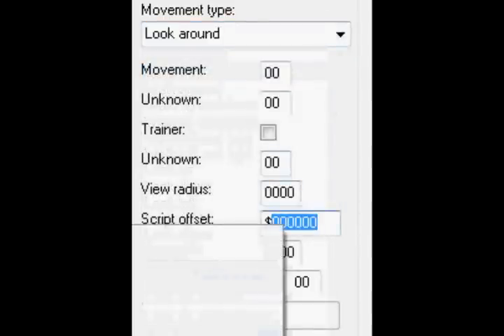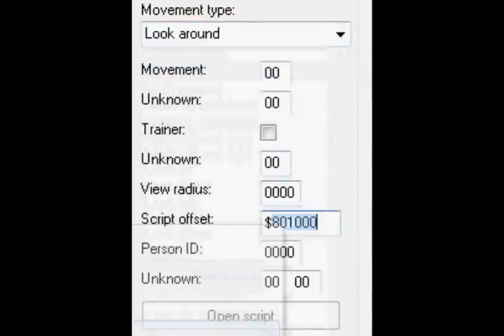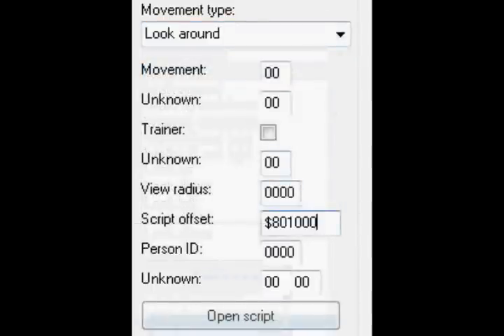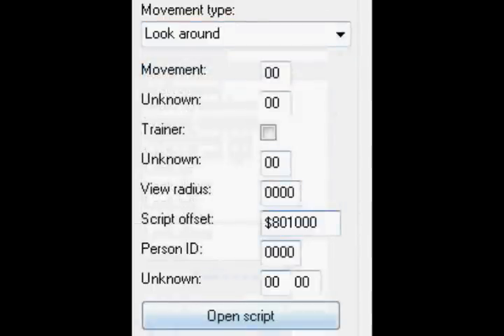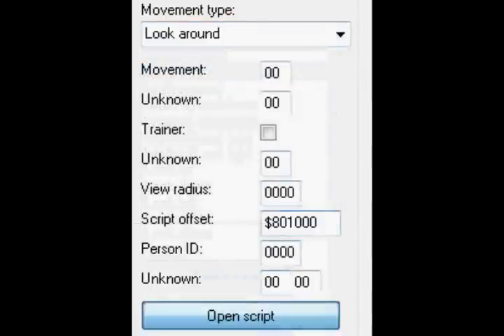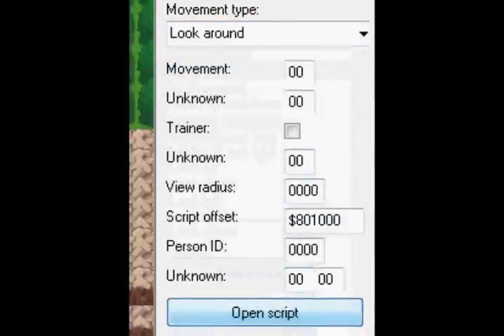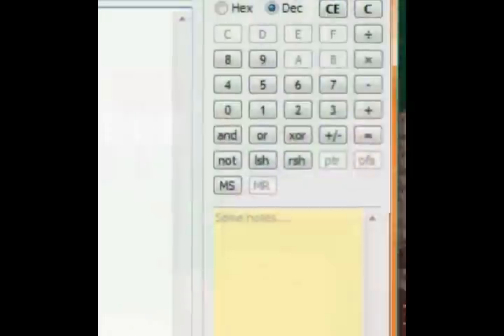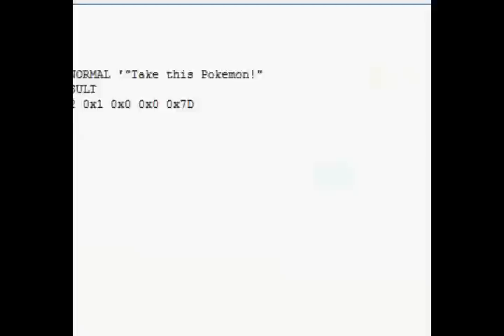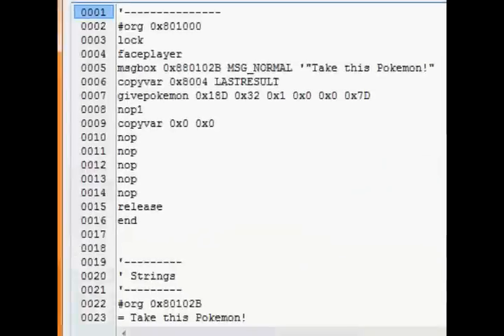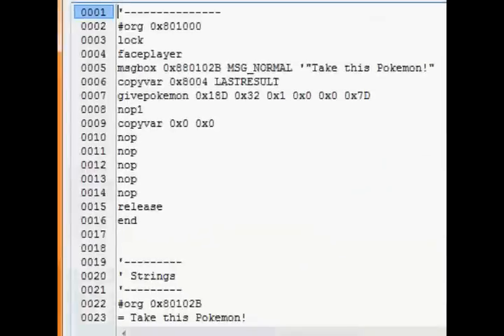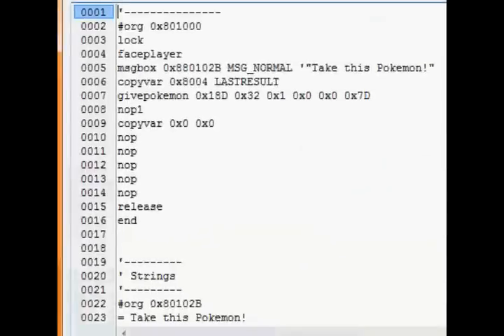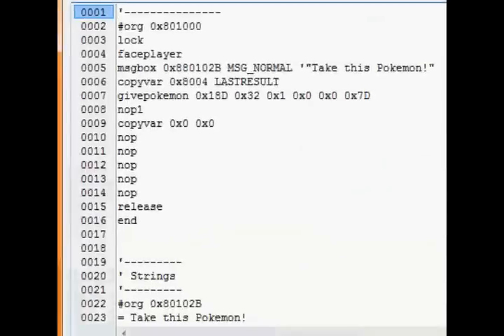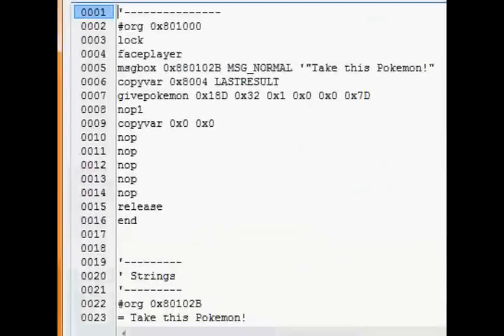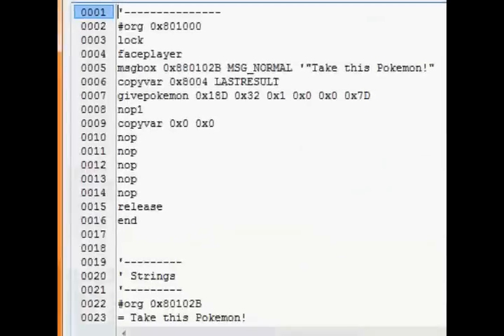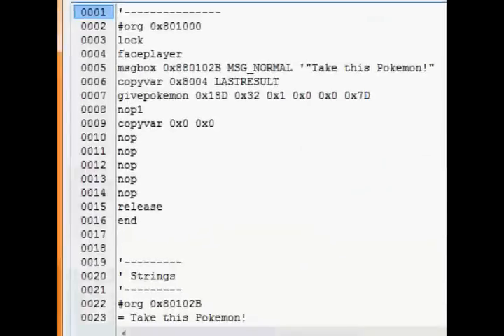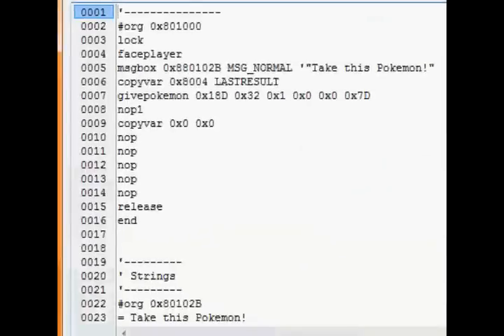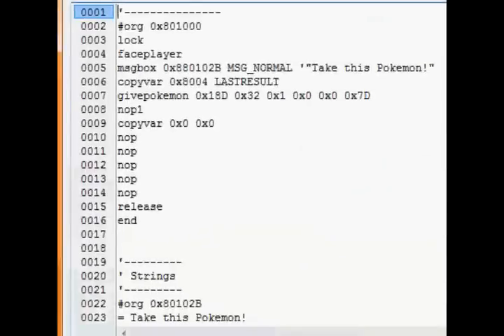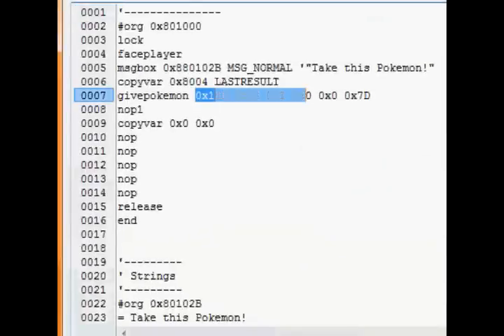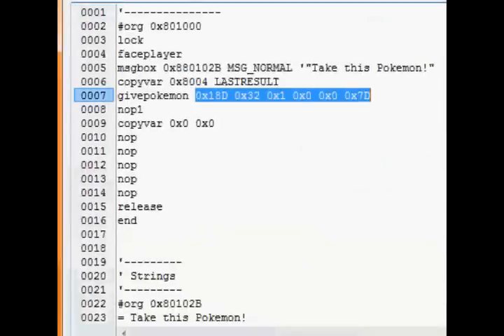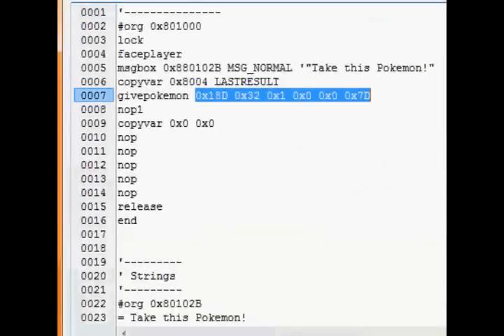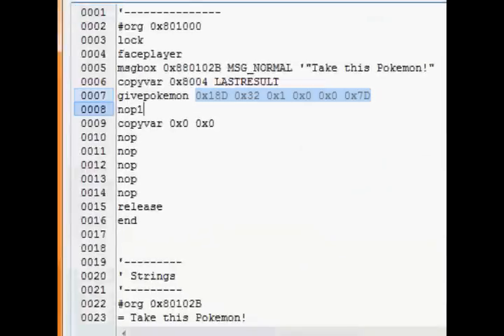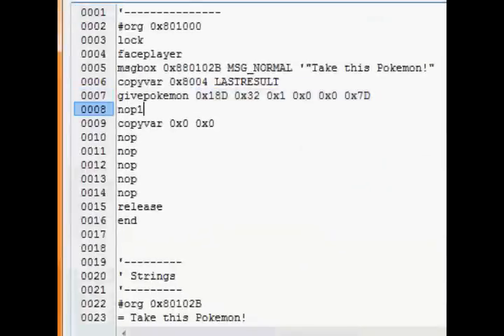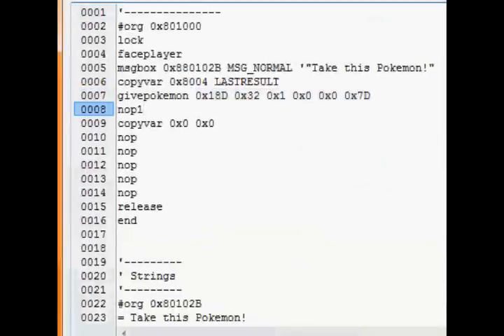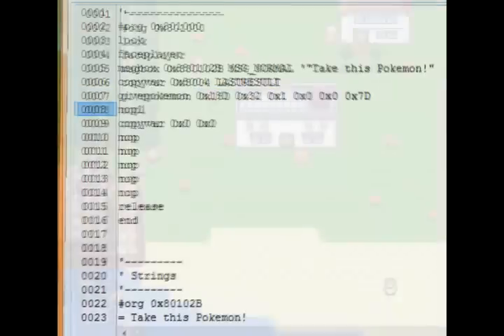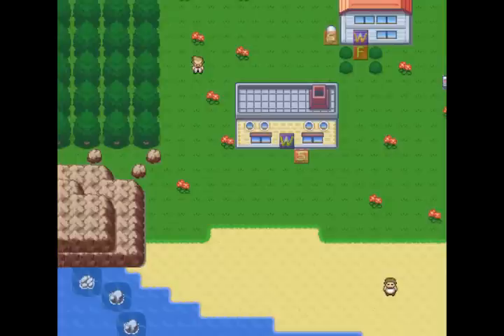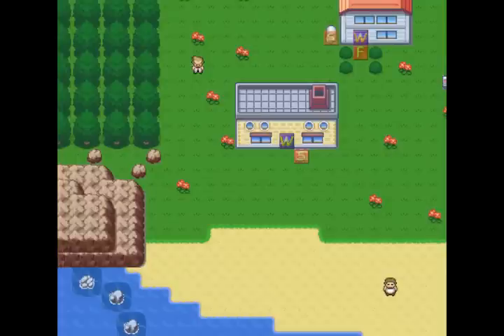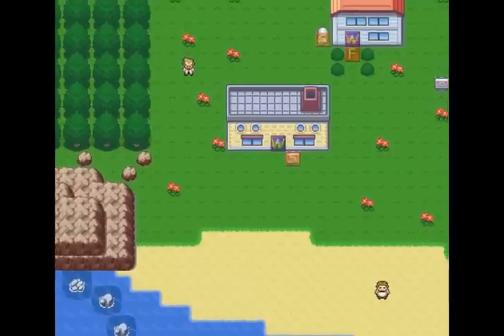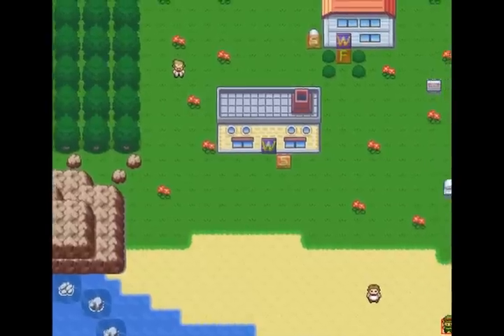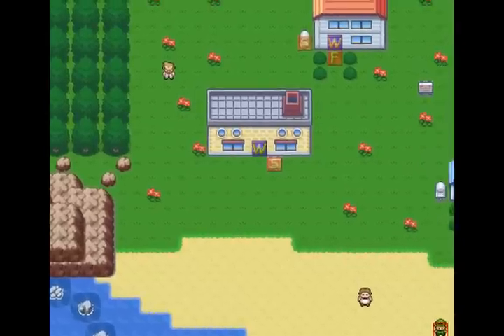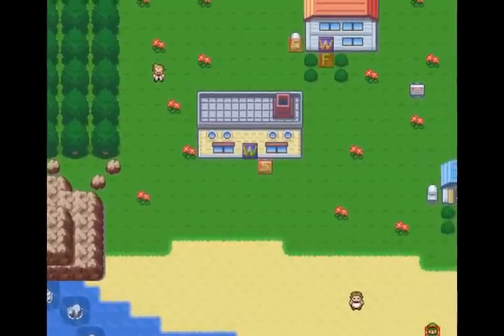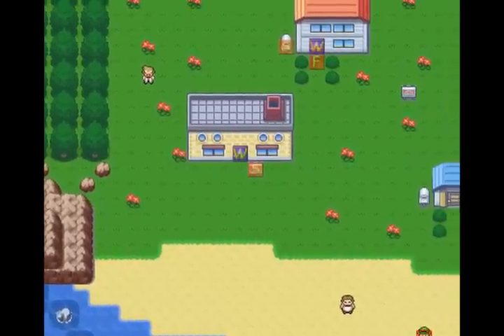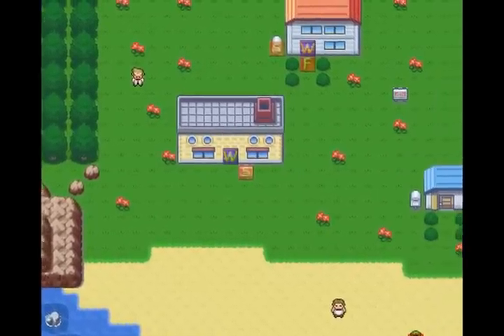Set the script offset, paste that there, open your script - there it is: 'take this Pokemon'. This has been split down and saved. We don't need to worry about that because we're not using it. Save.